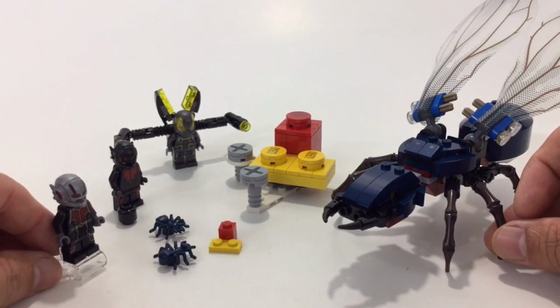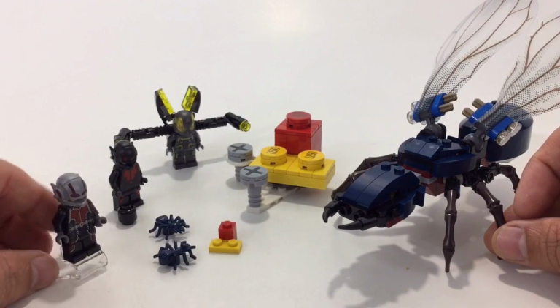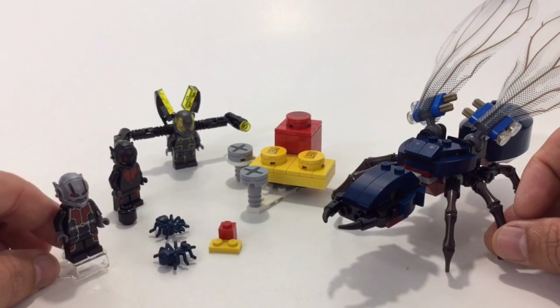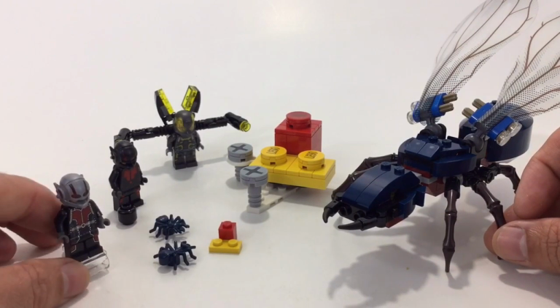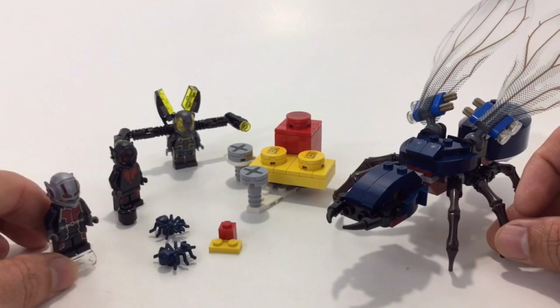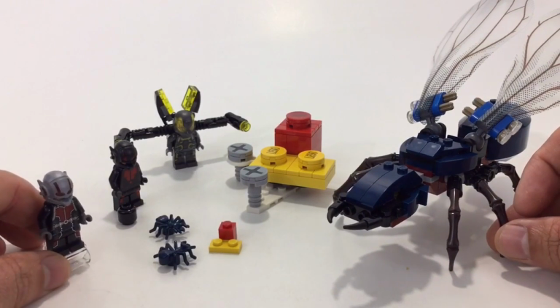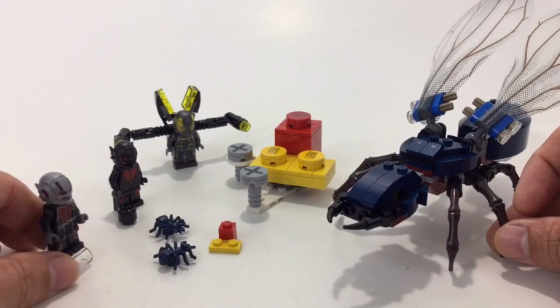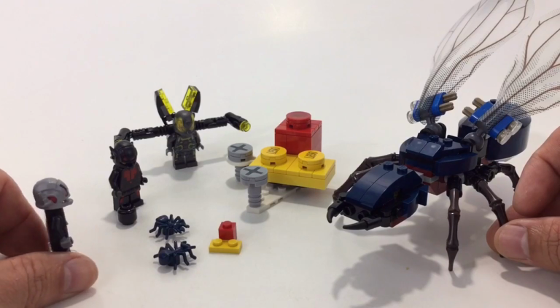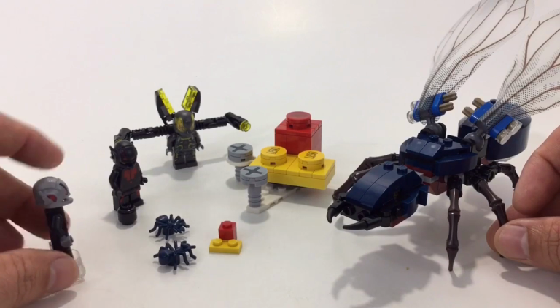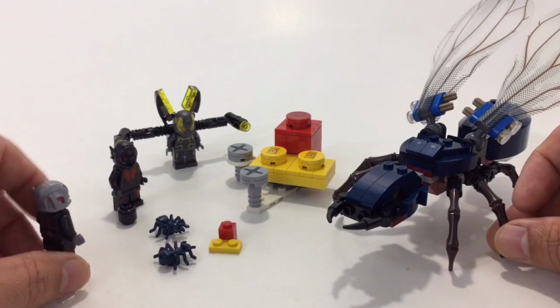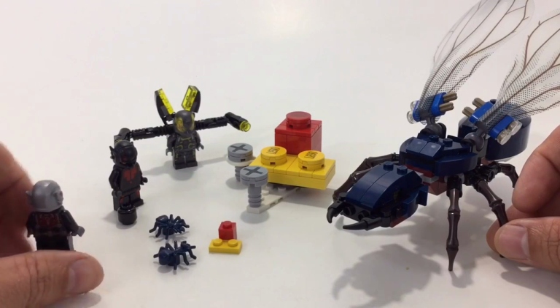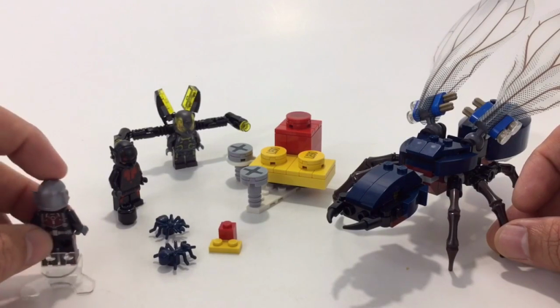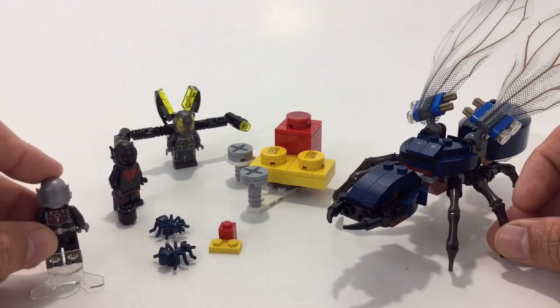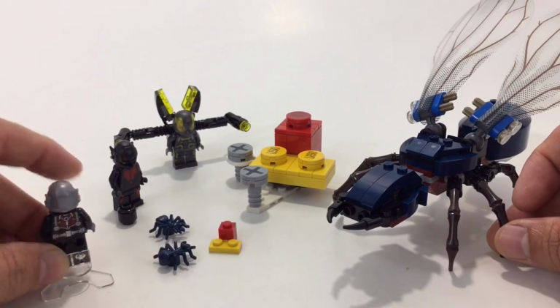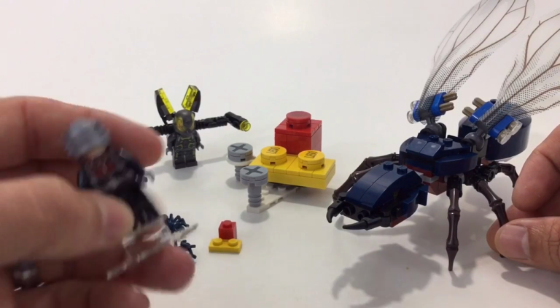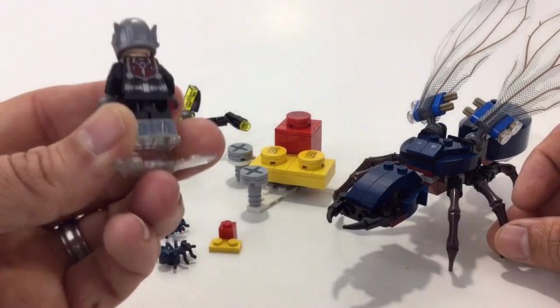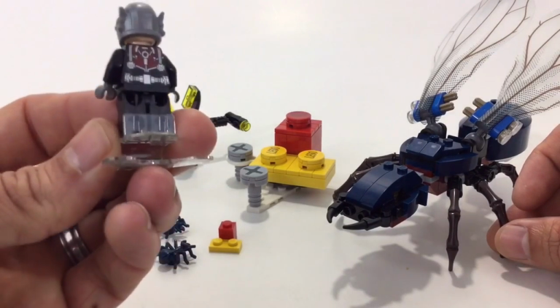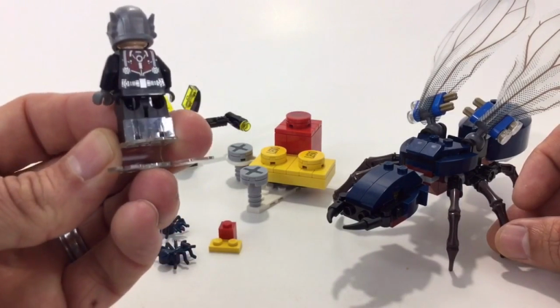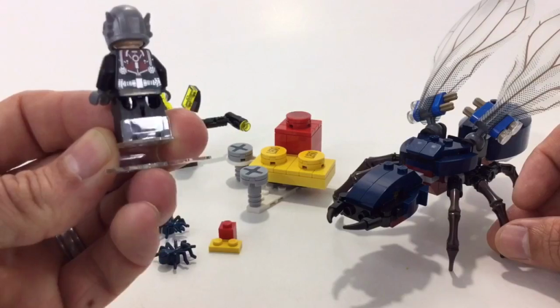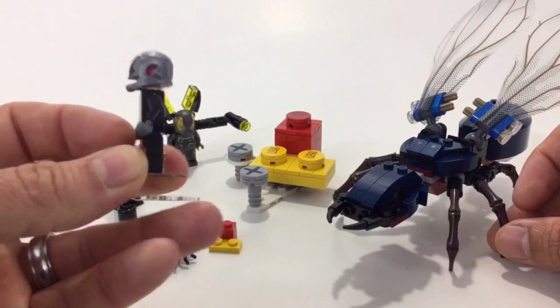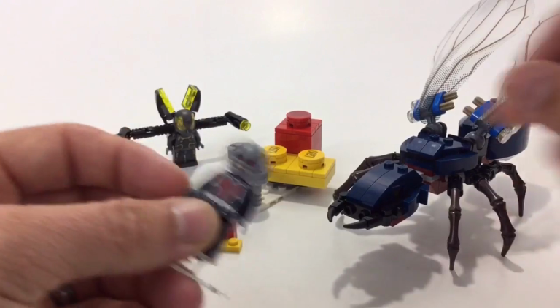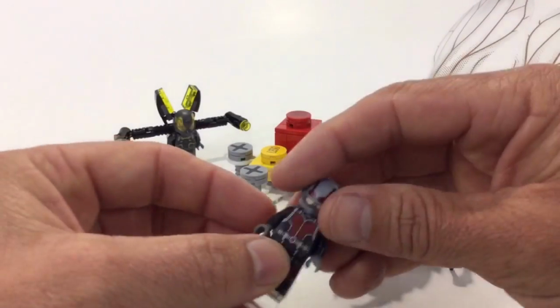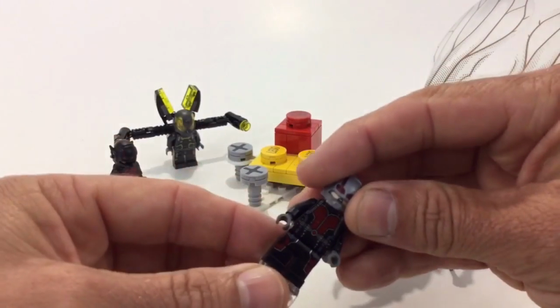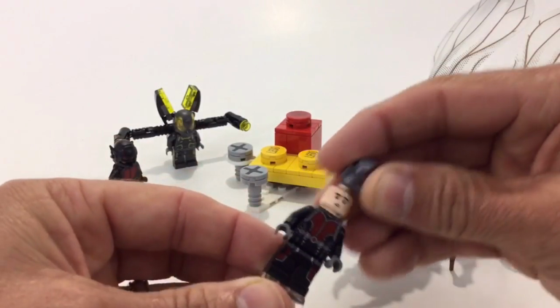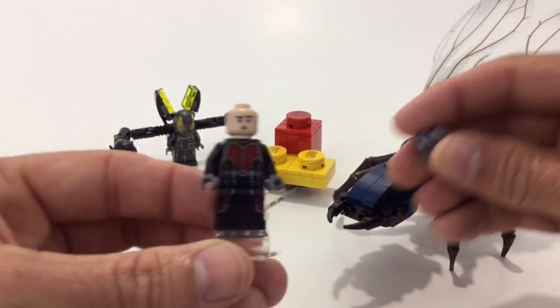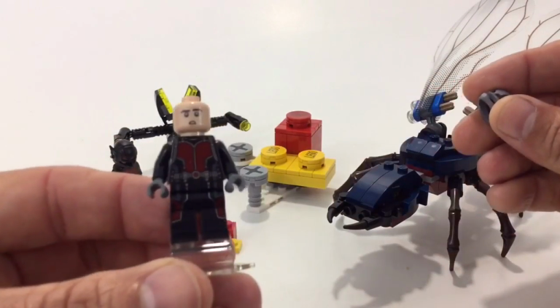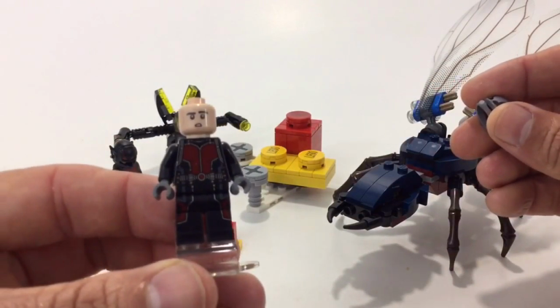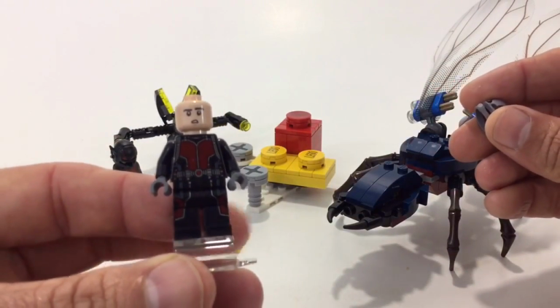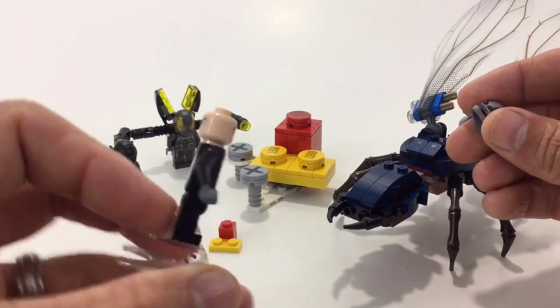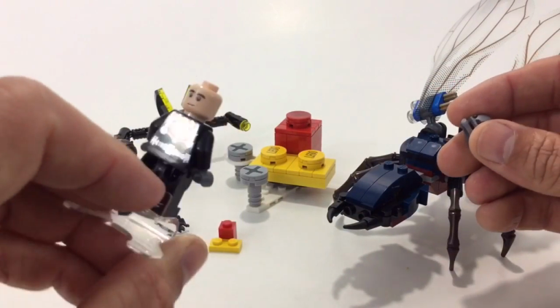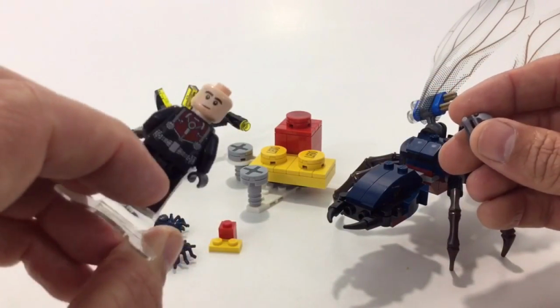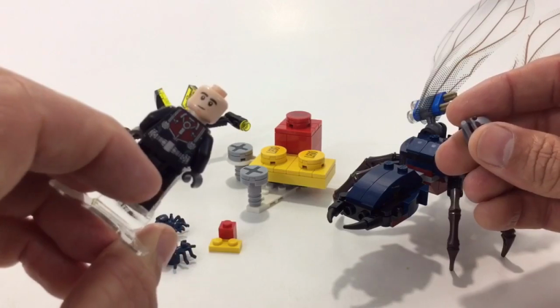I'm sure once the new movie comes out that has Ant-Man in it, it's going to make these go up even more. Overall I'm really happy with it.